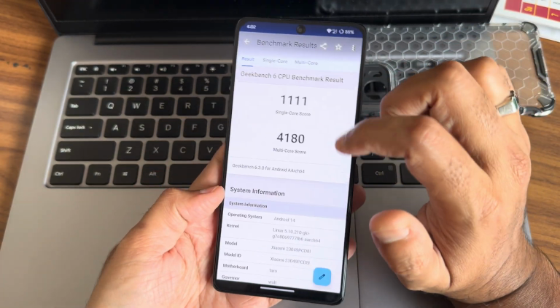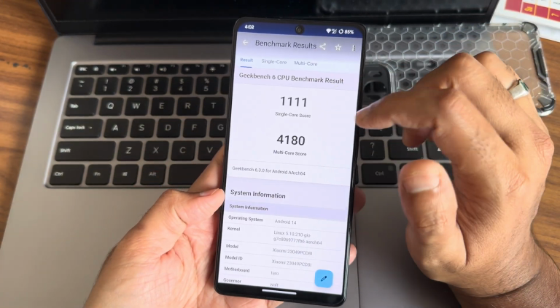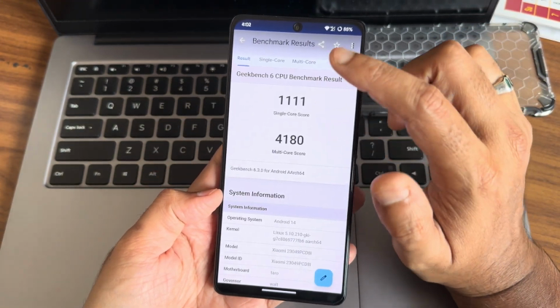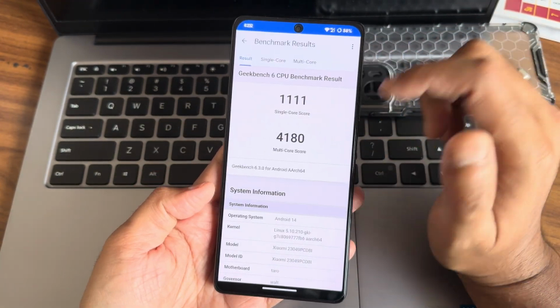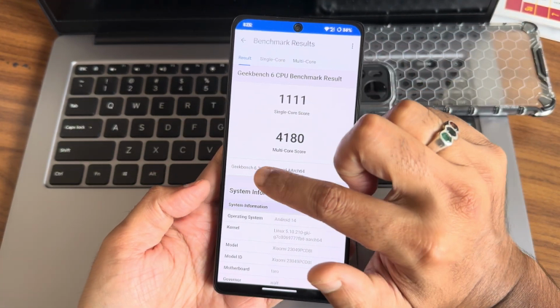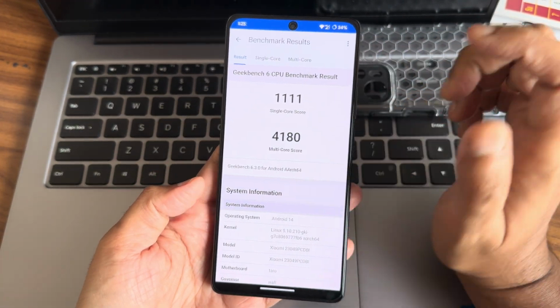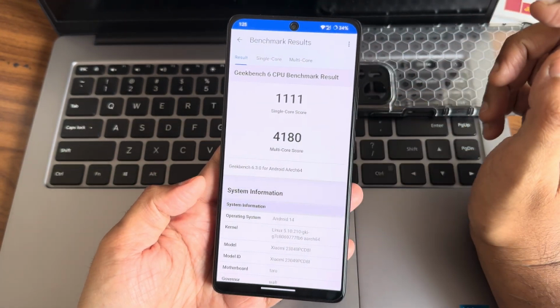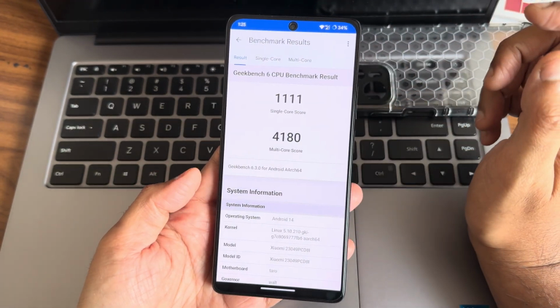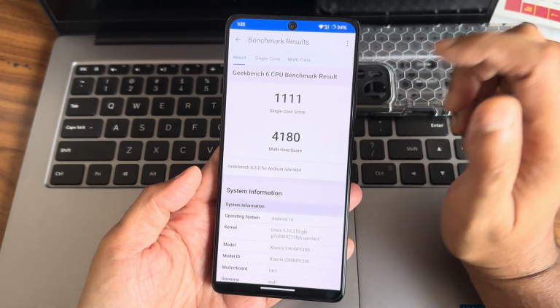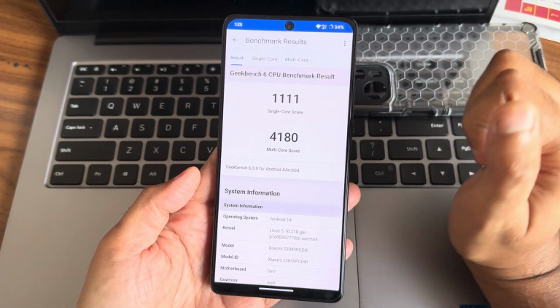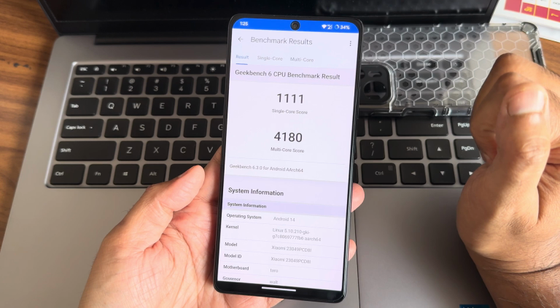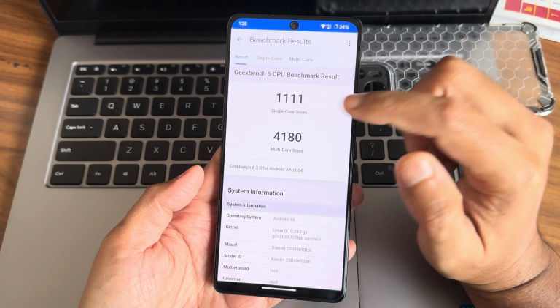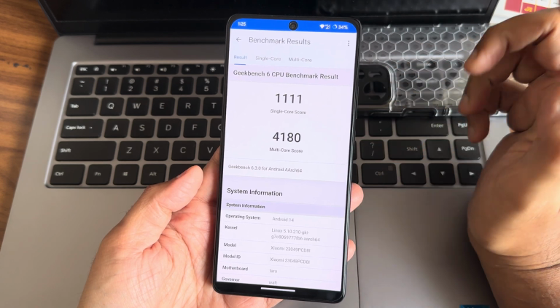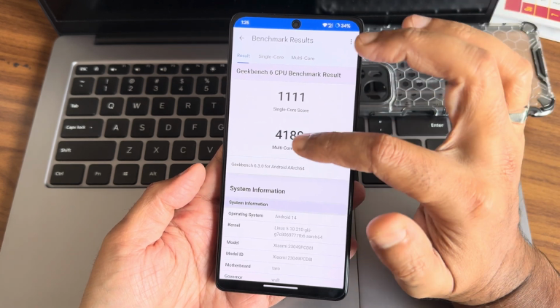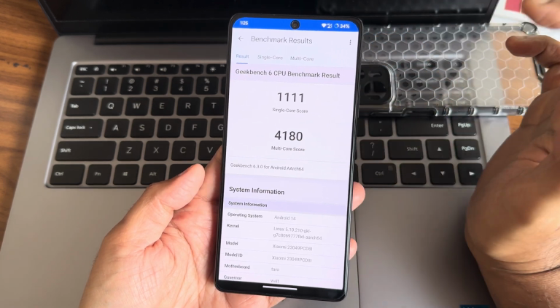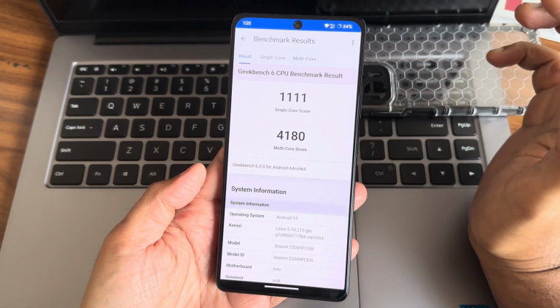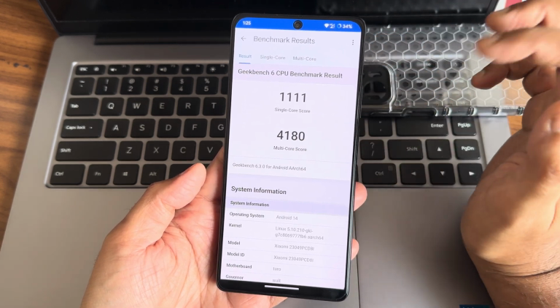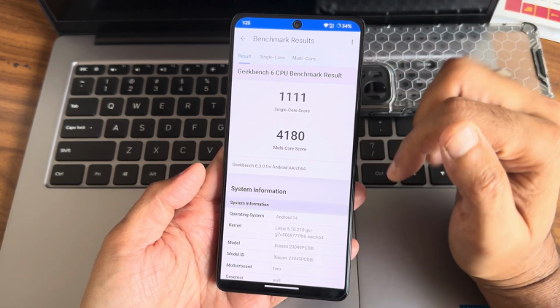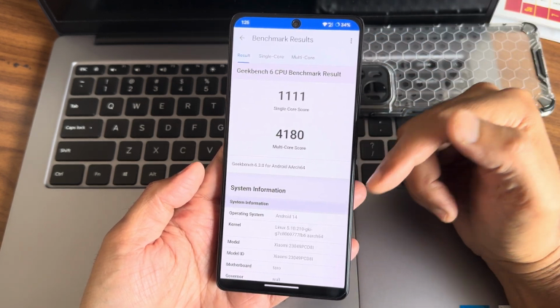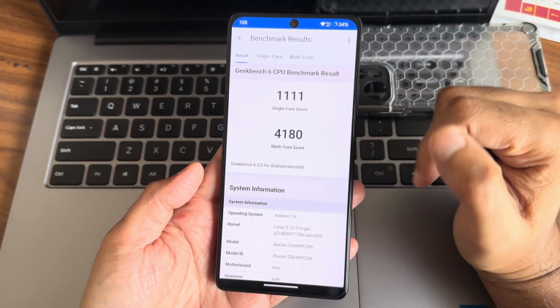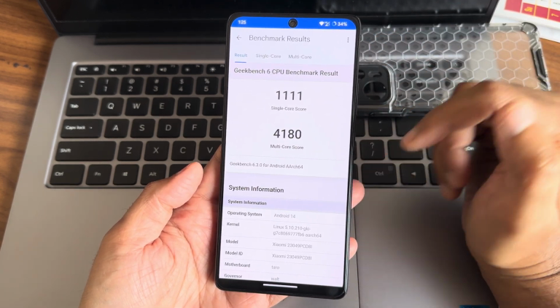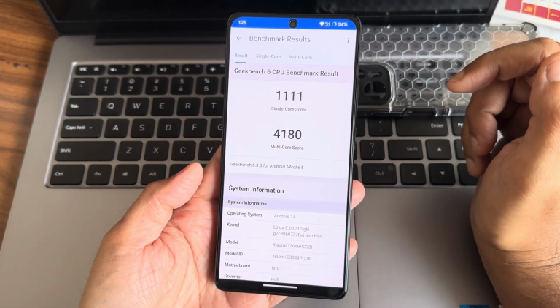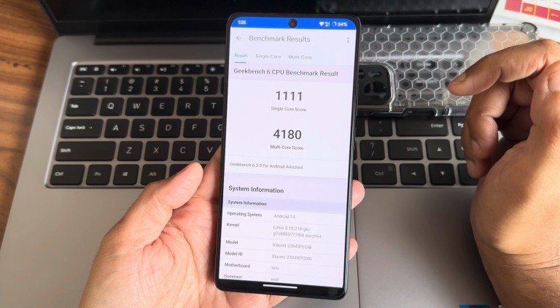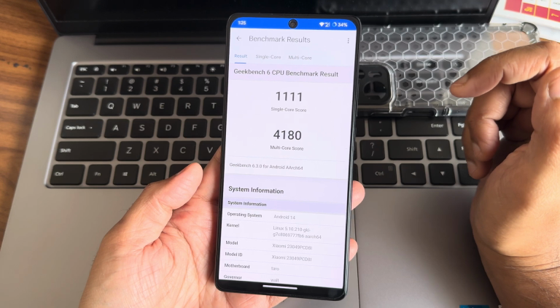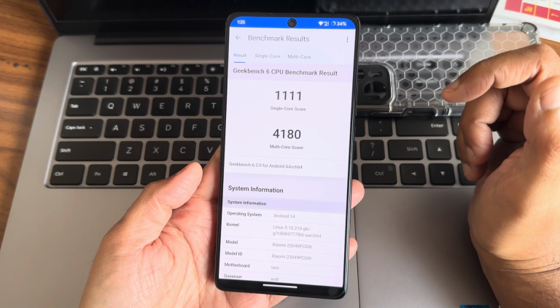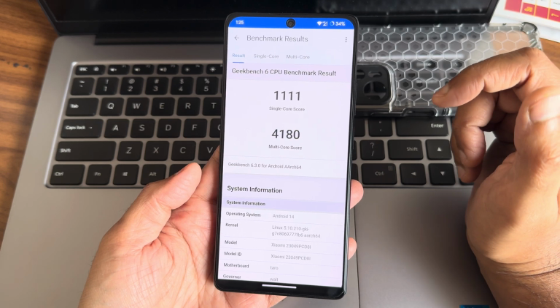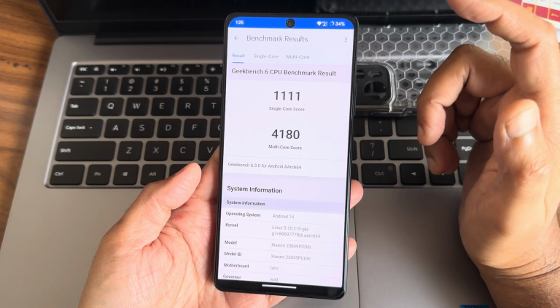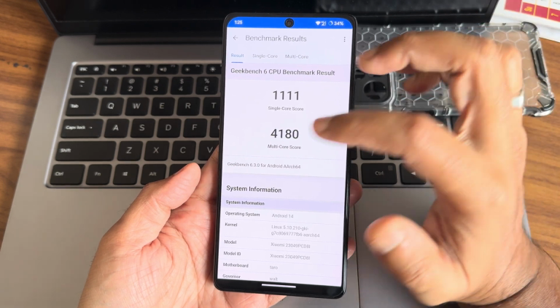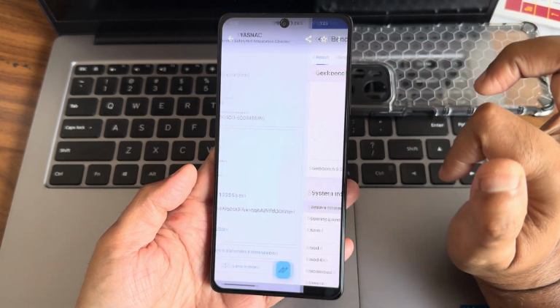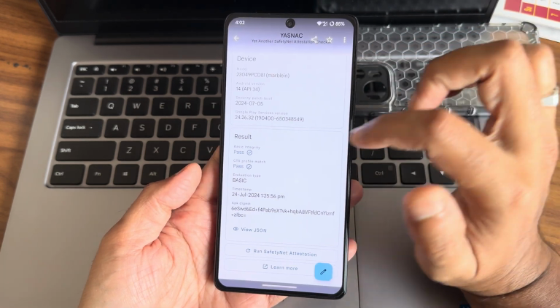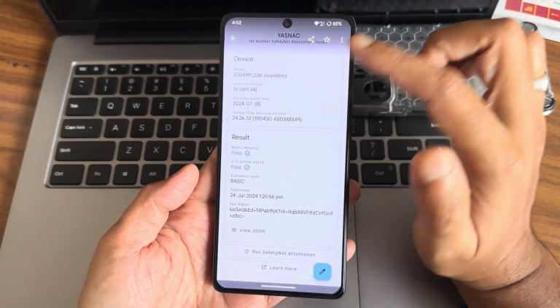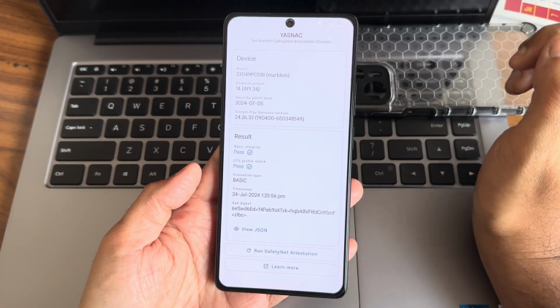This is the GameBench 6.3.0 version app I am using. It generates a single score and a multi-score. Again running under kernel 5.10.210 ZKI.